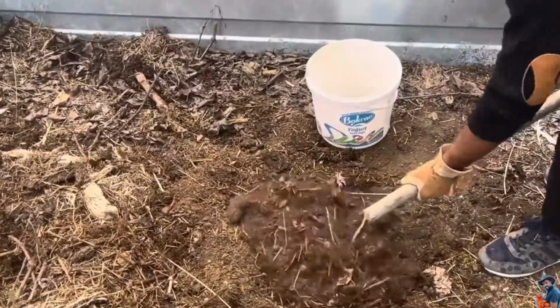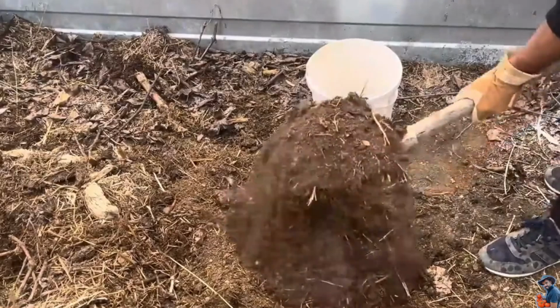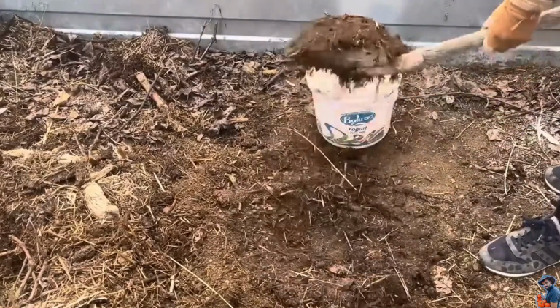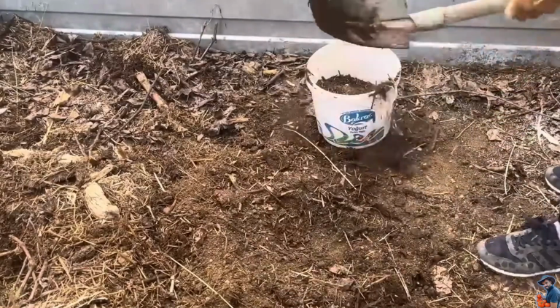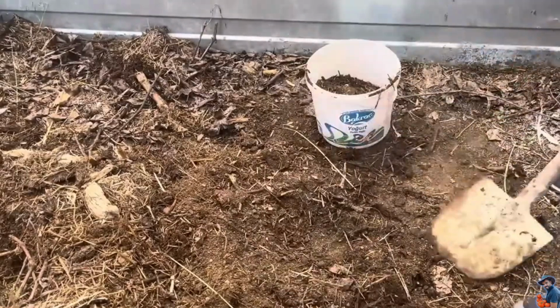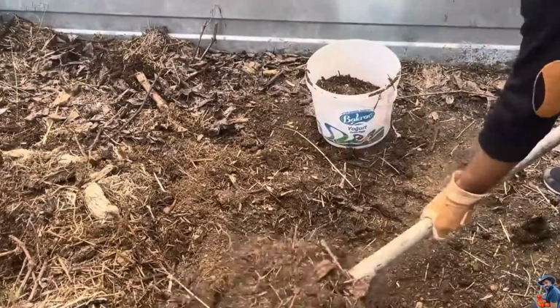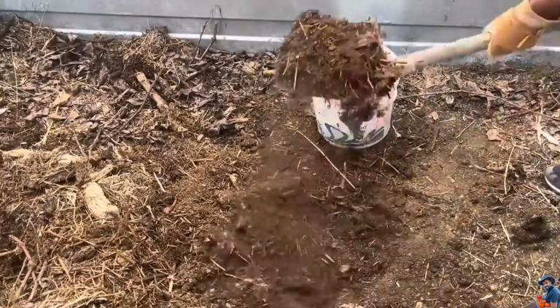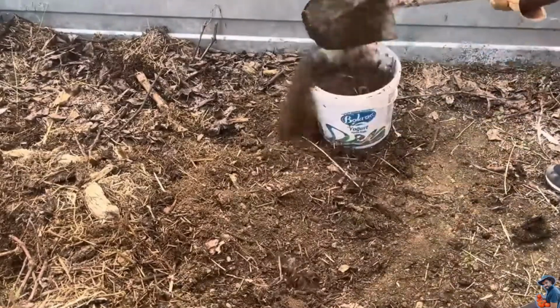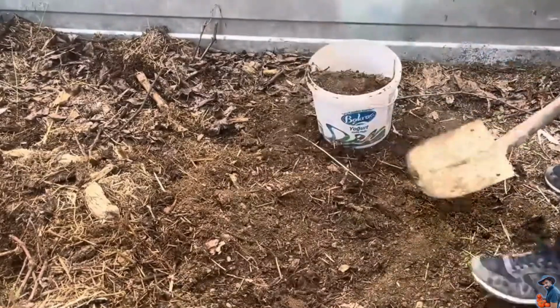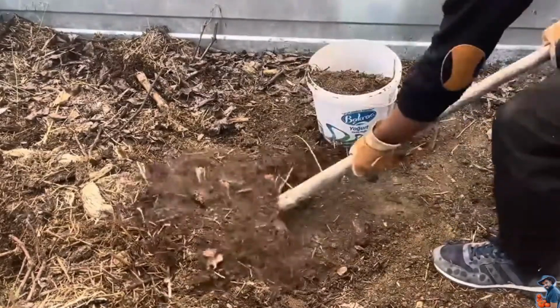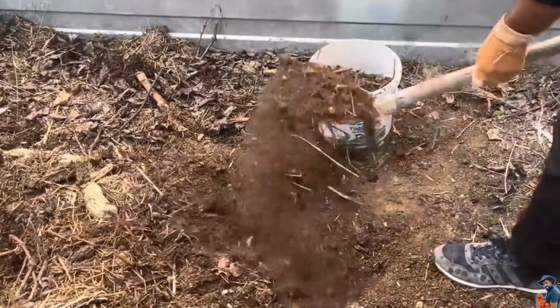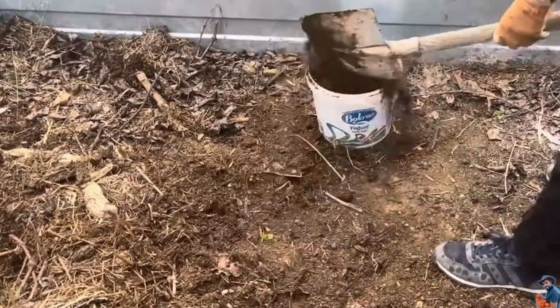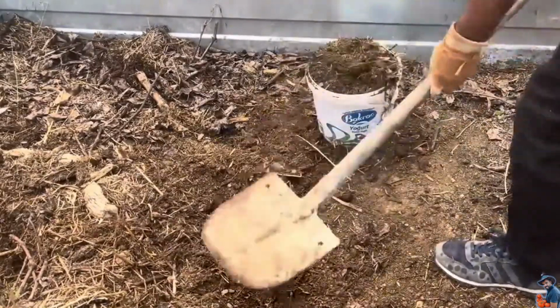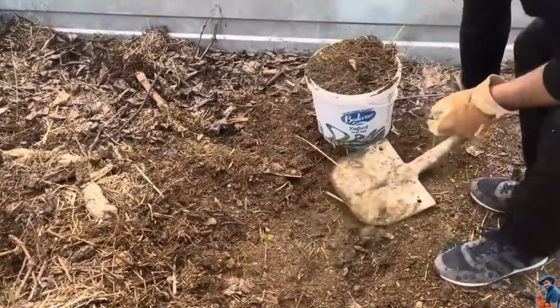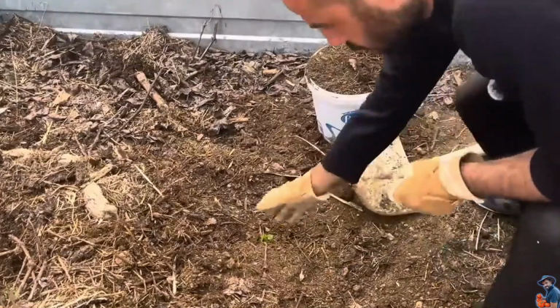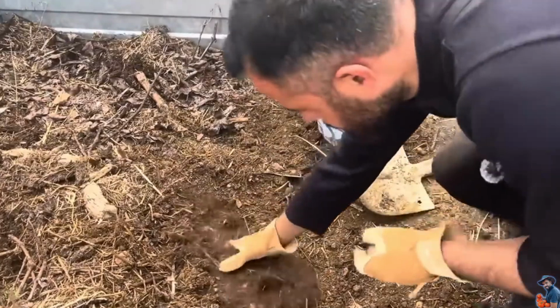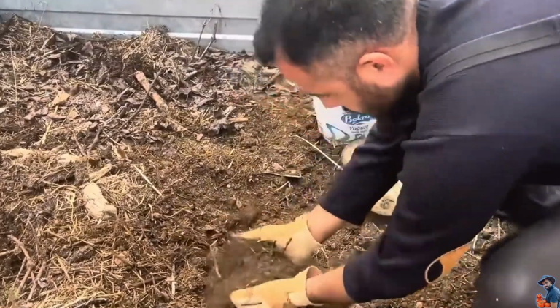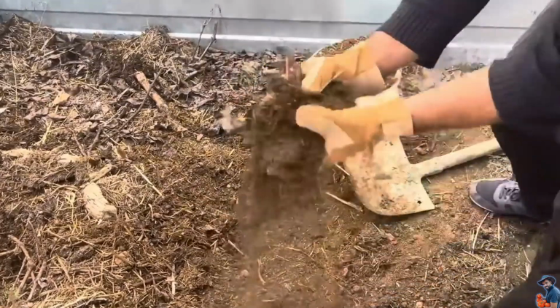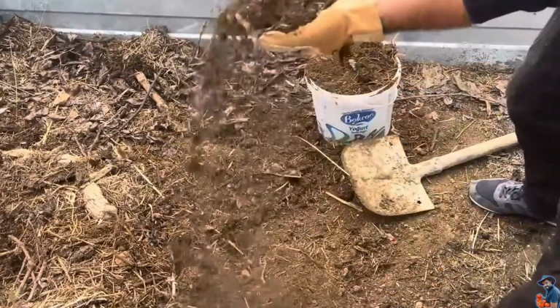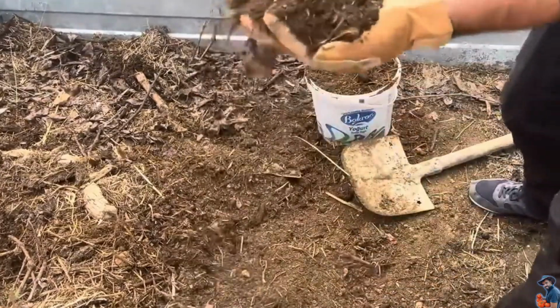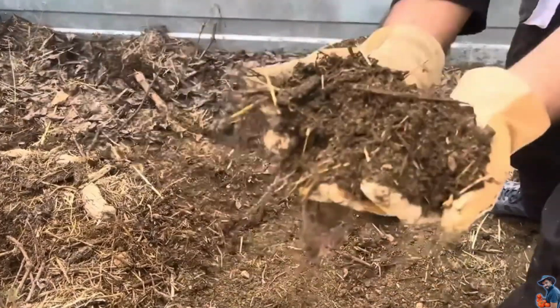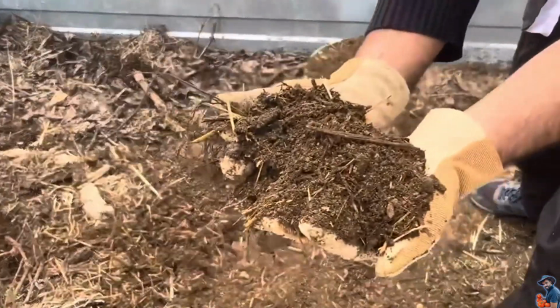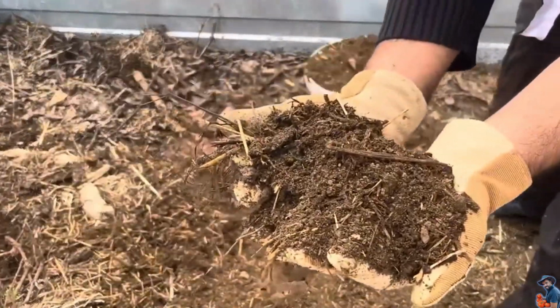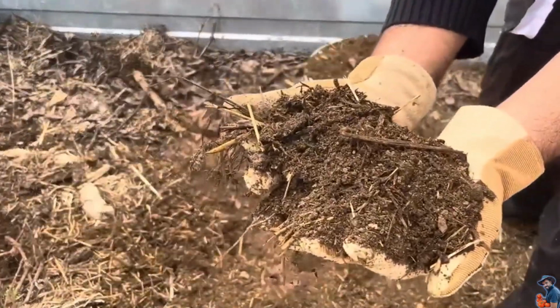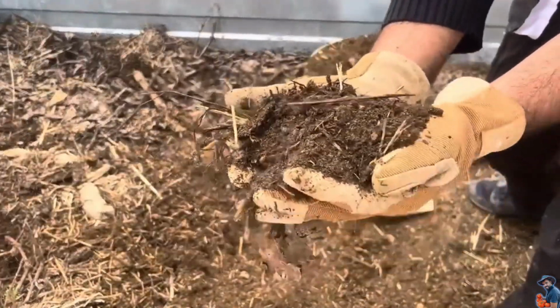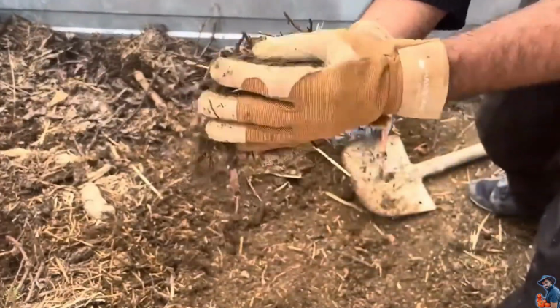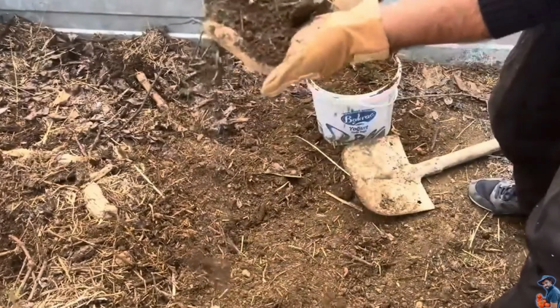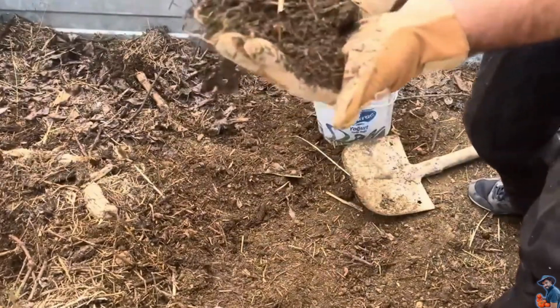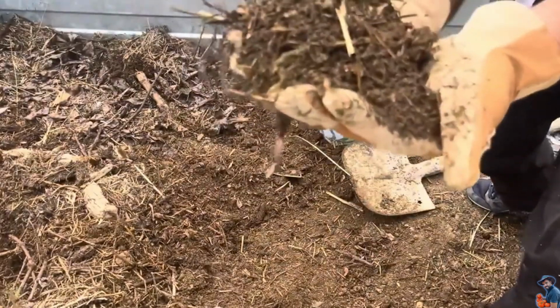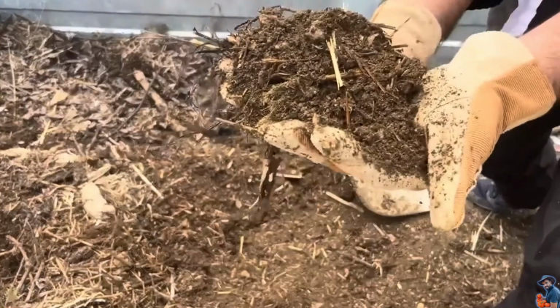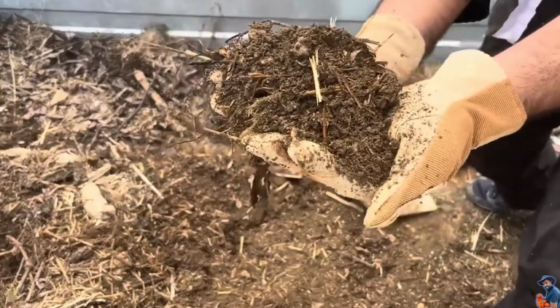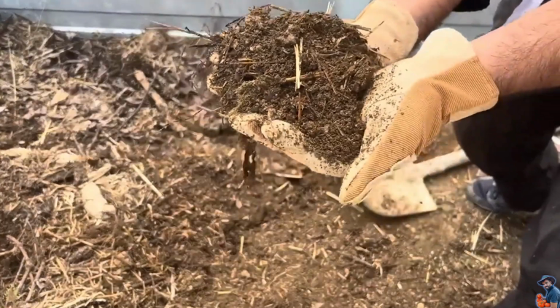Let's fill the bucket again and move on to the seed planting process. I want to show you the mixture — the compost won't suffocate the plant roots. Compost, manure, and soil, just the way I want it. It looks perfect.